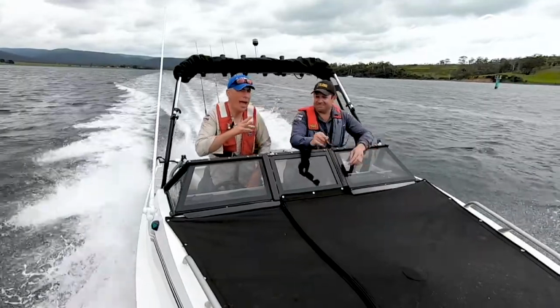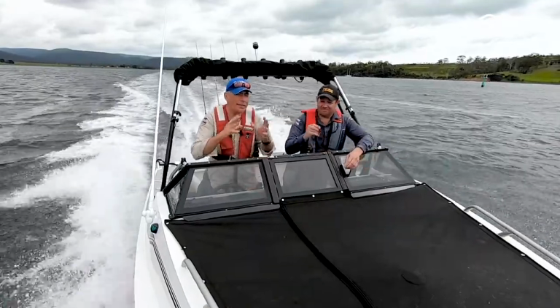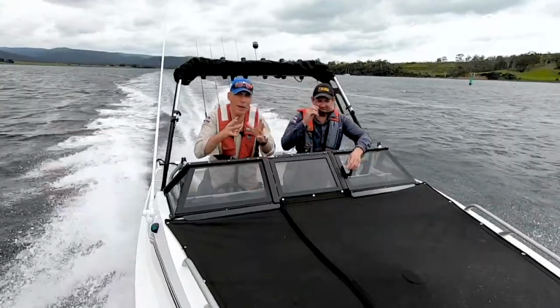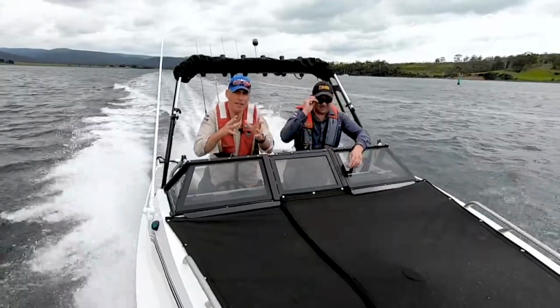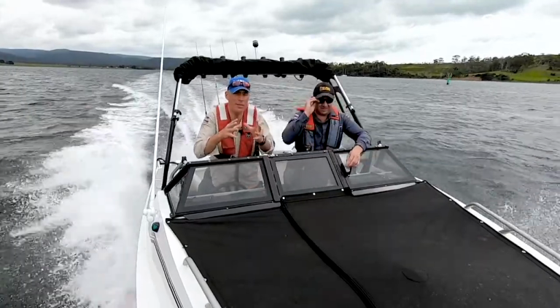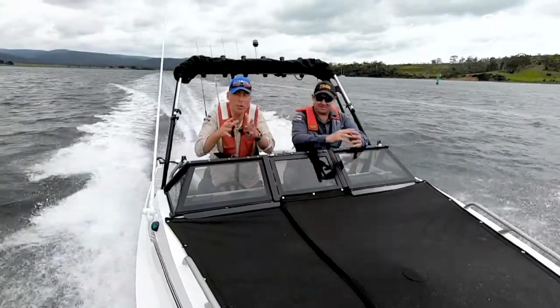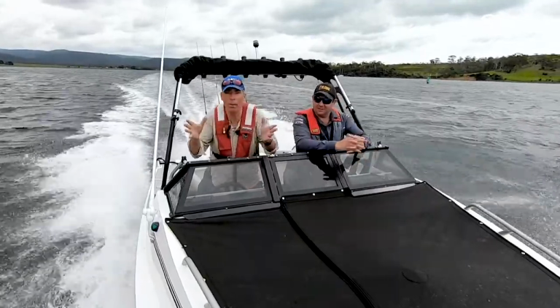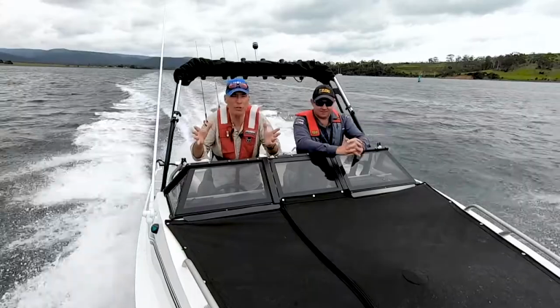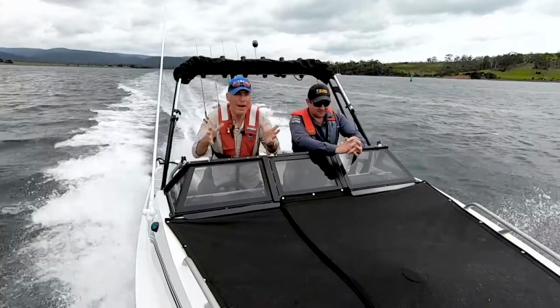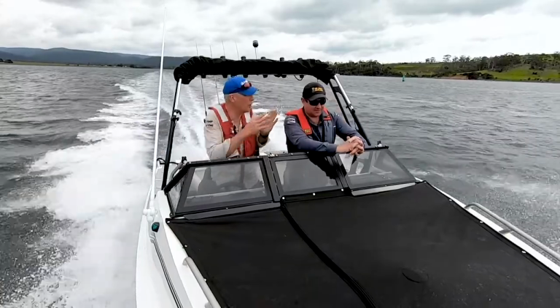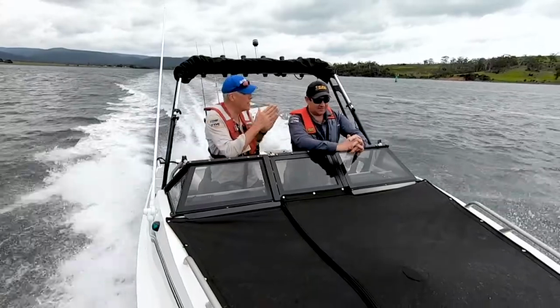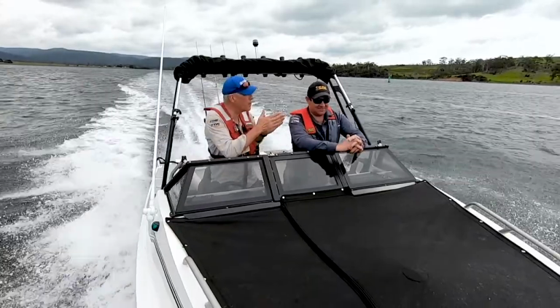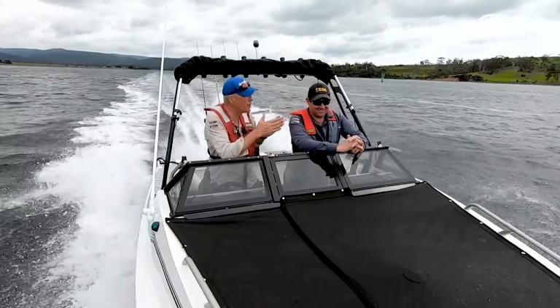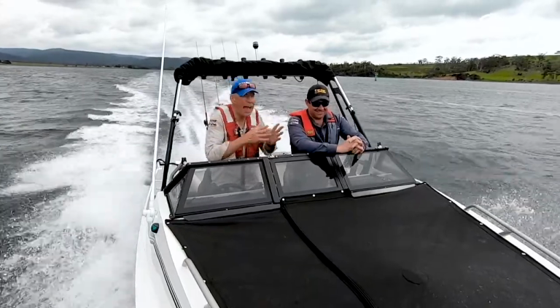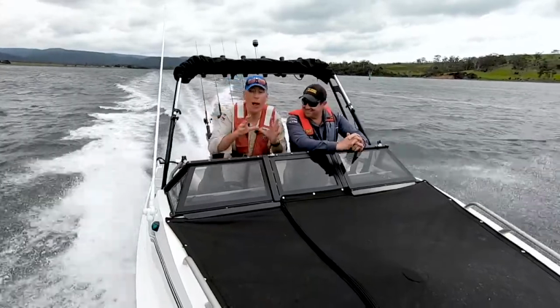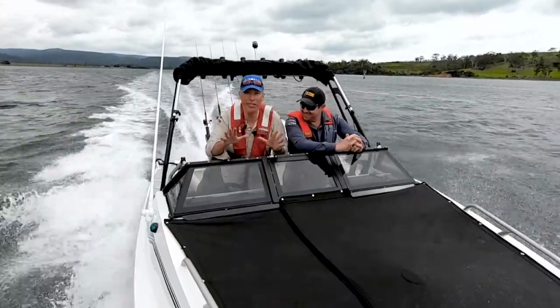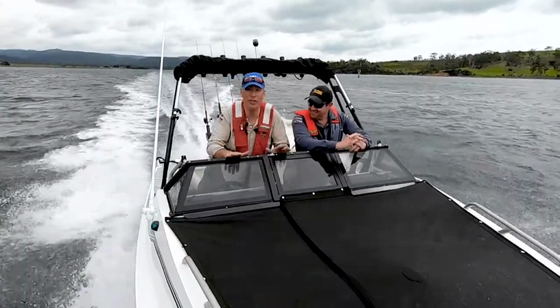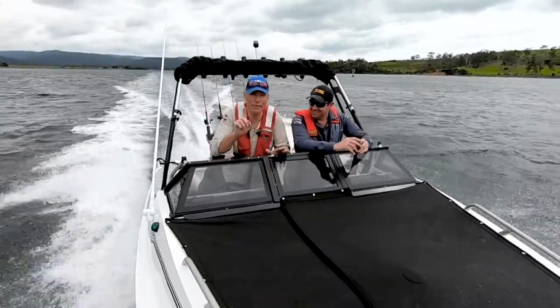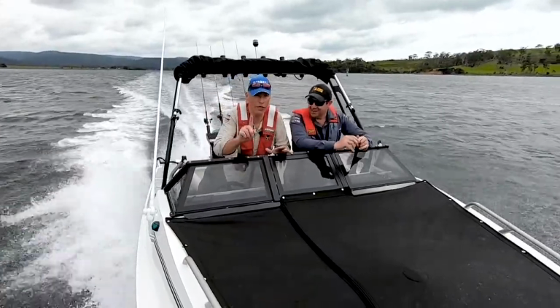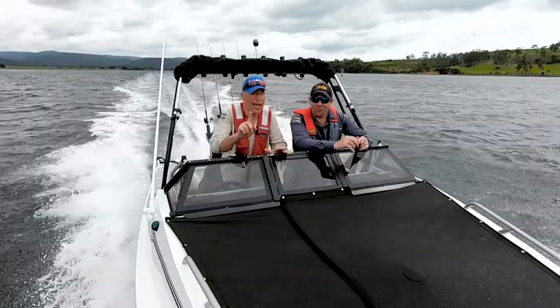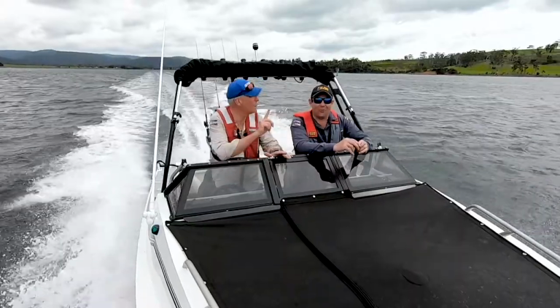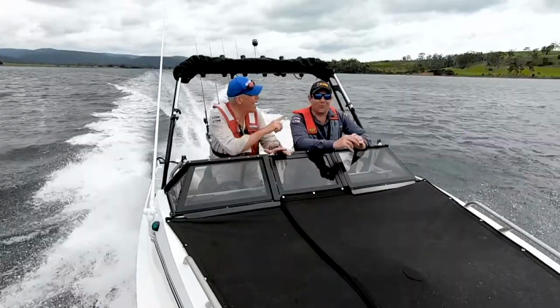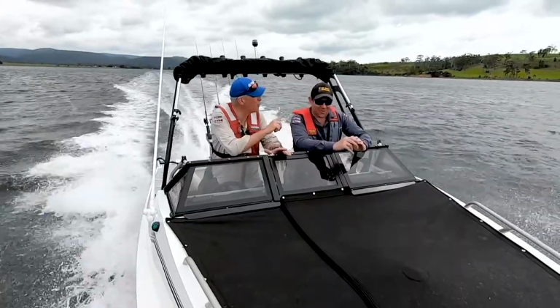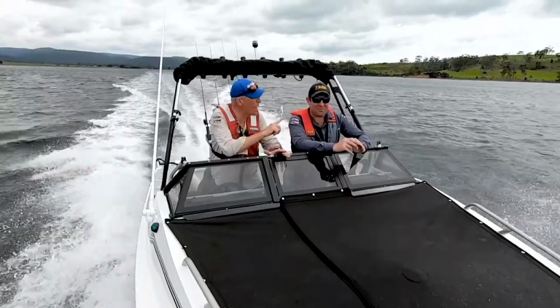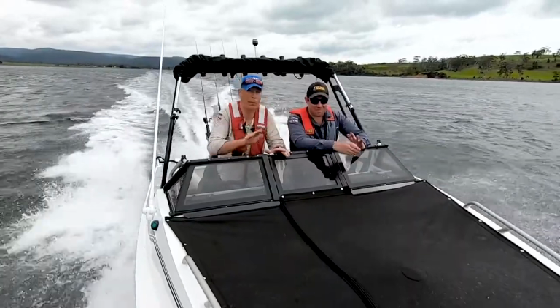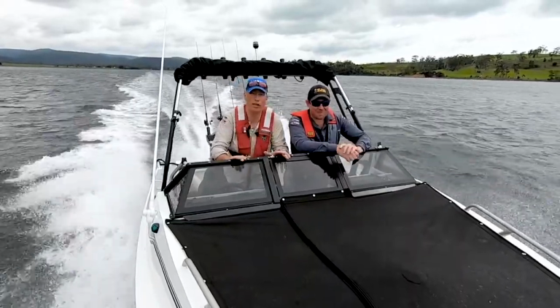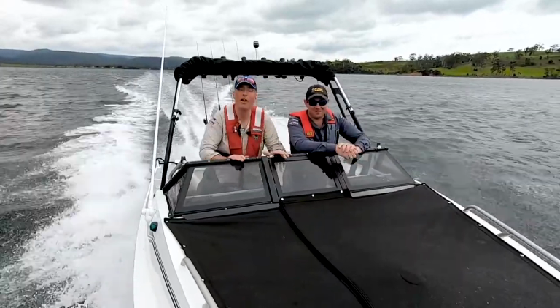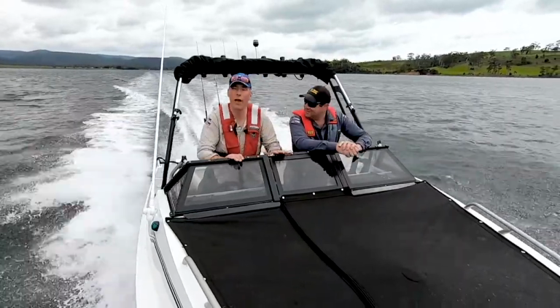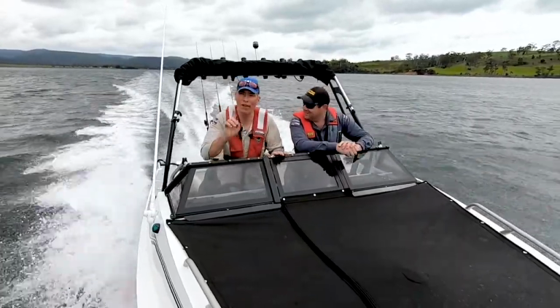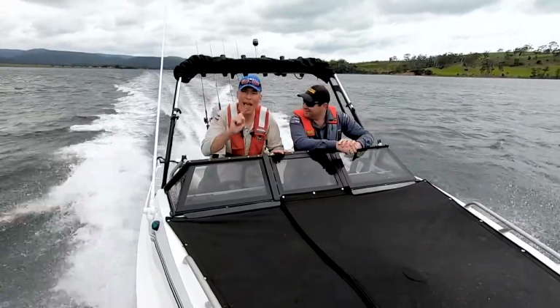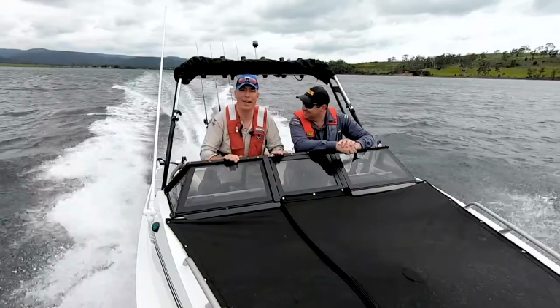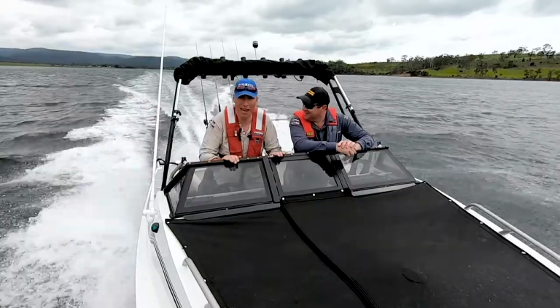The centerpiece of that system is your battery or batteries. I want you to think of your batteries as your electricity fuel tank, and for a day out on the water, it's important to know that you have enough gas in the tank.